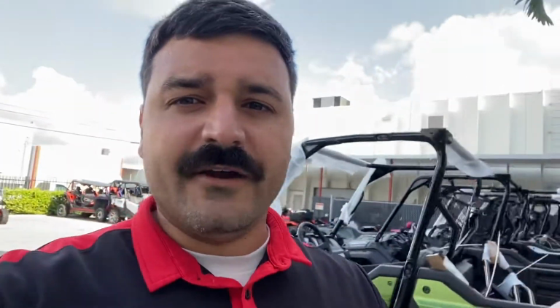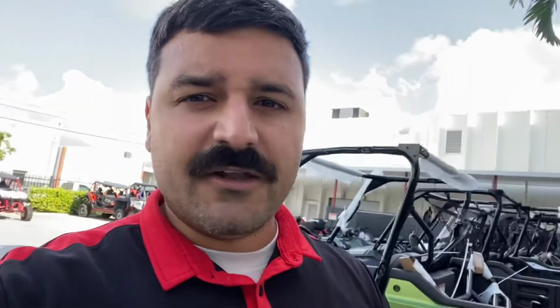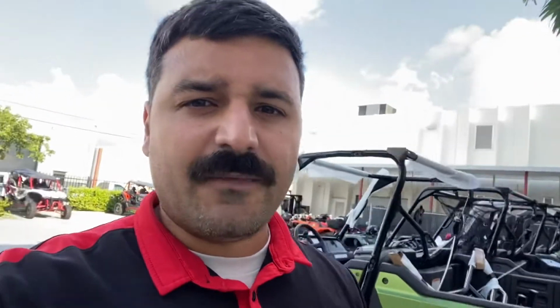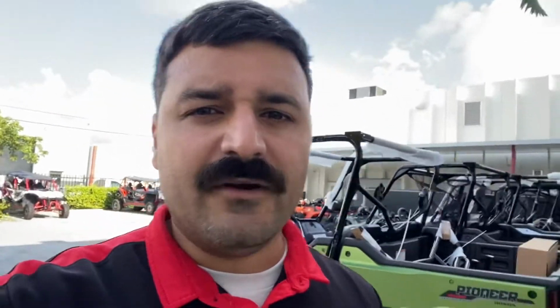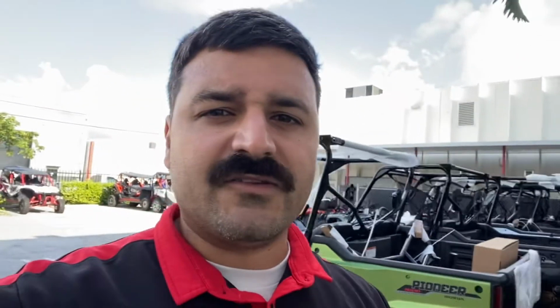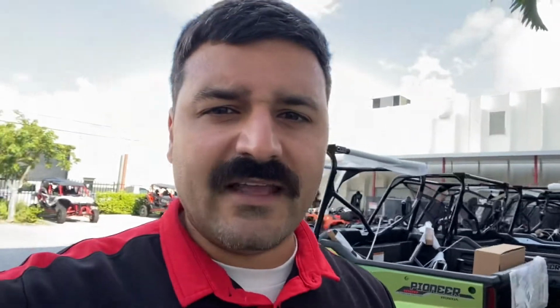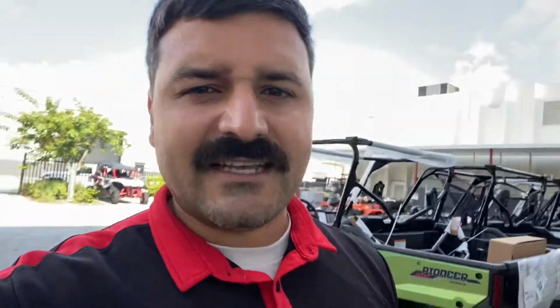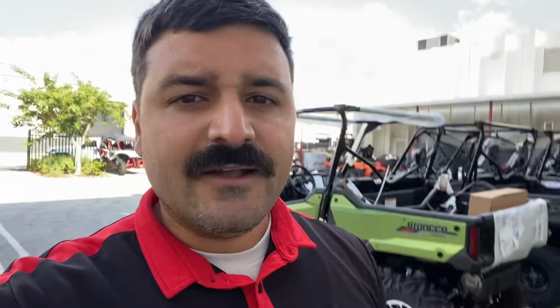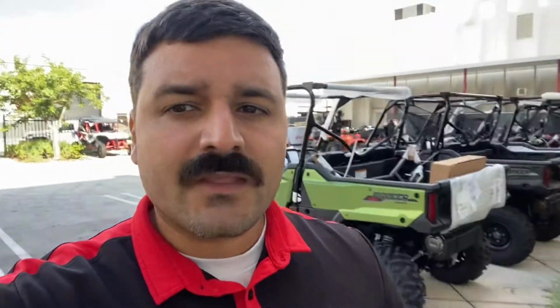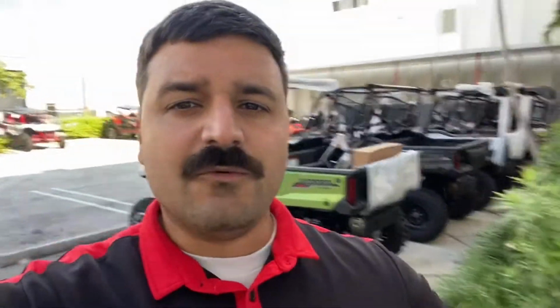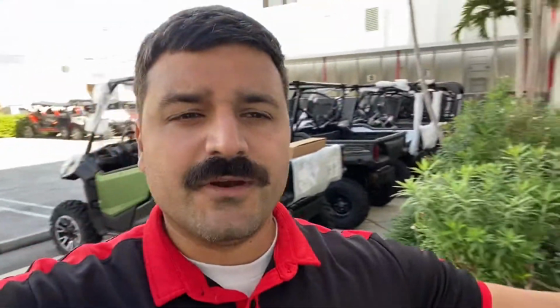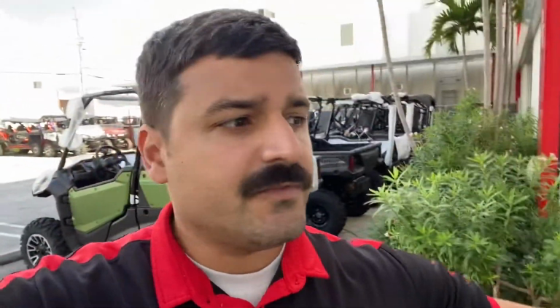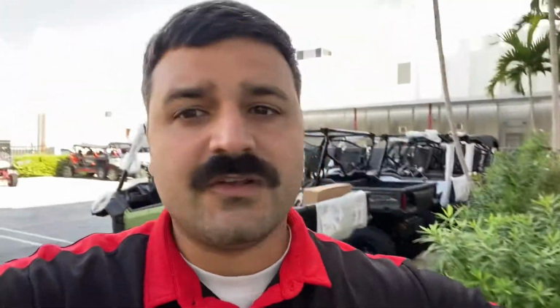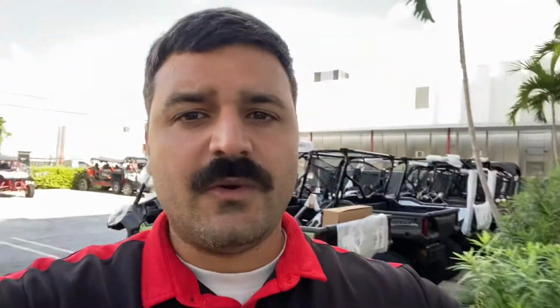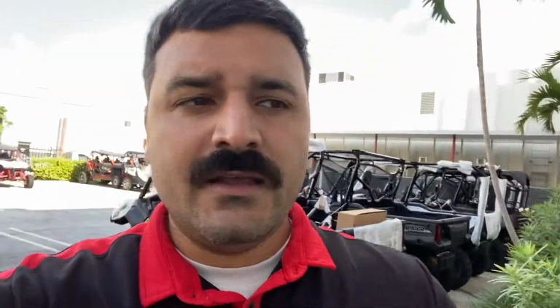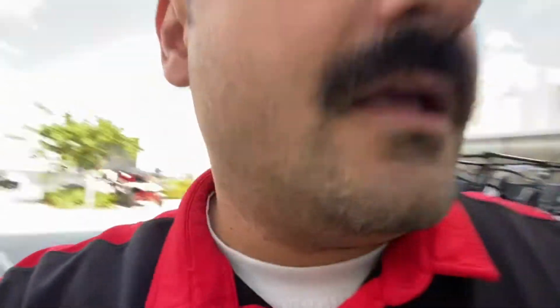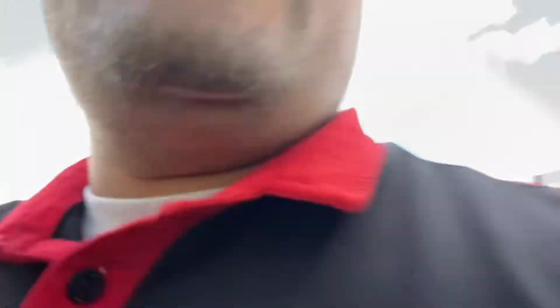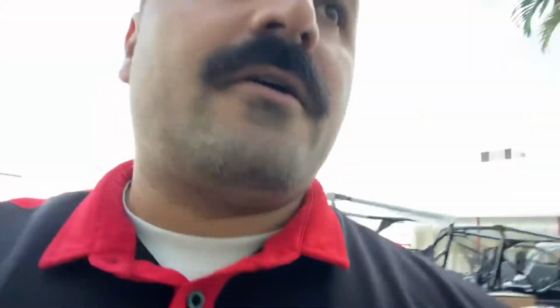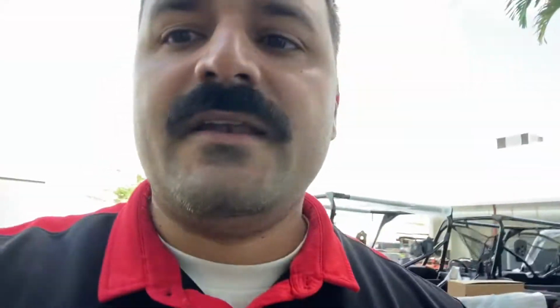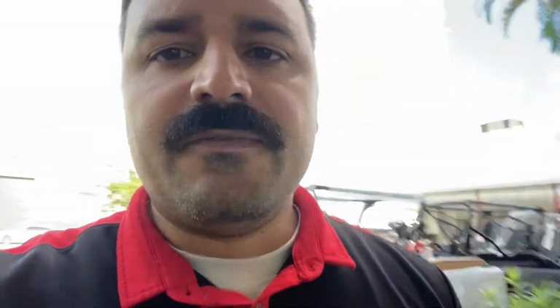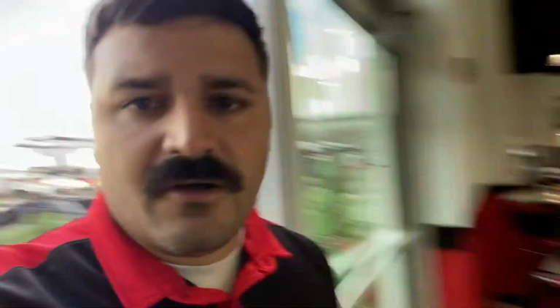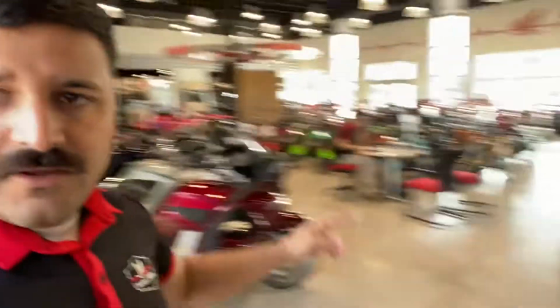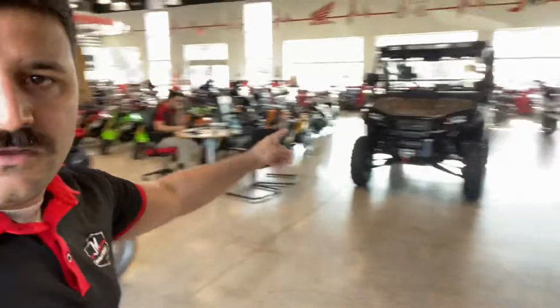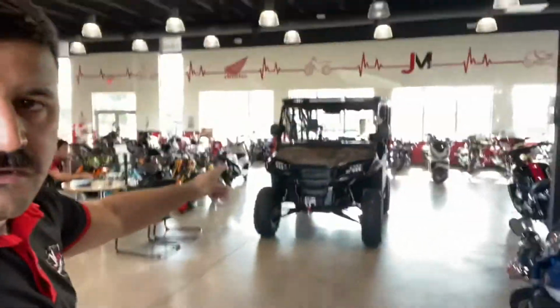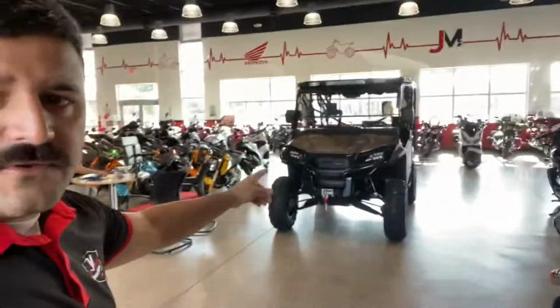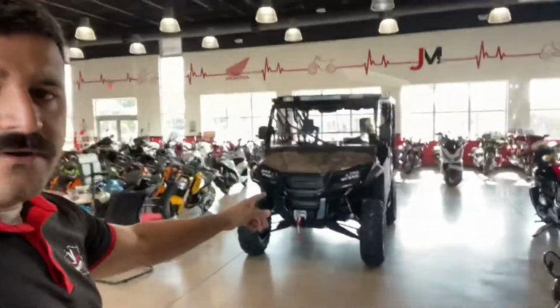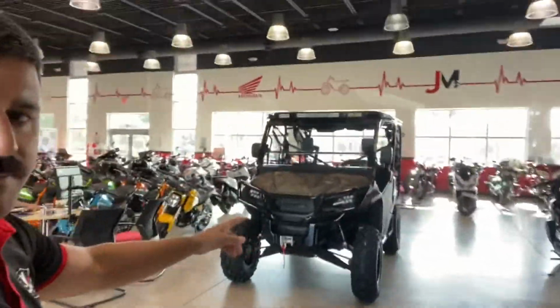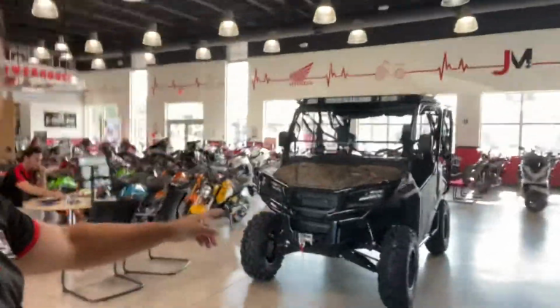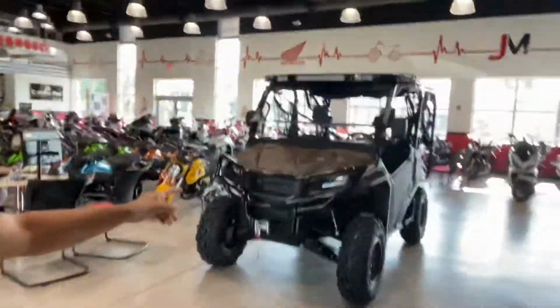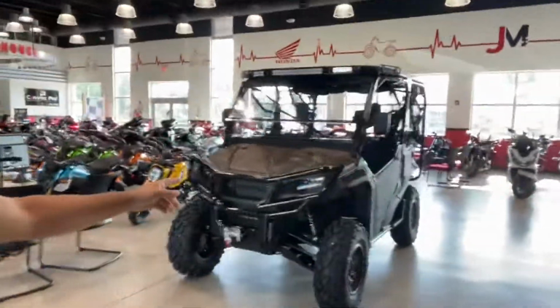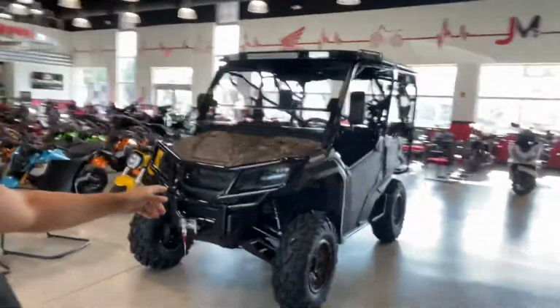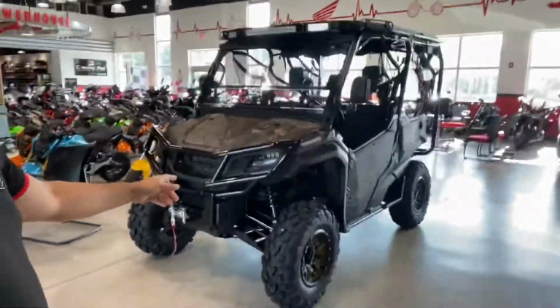If you have any questions, email me or give me a call here at the dealership. Our phone number is 786-713-0628. And we have the granddaddy of them all - the fully loaded Honda Pioneer 1000 5-seater Deluxe.